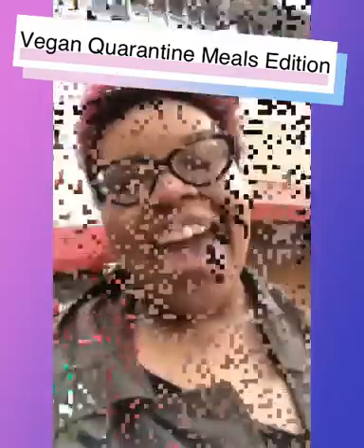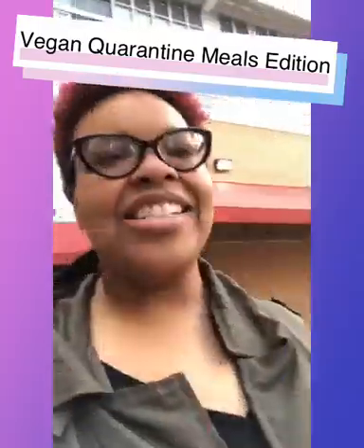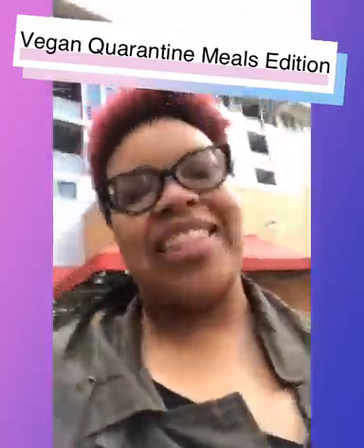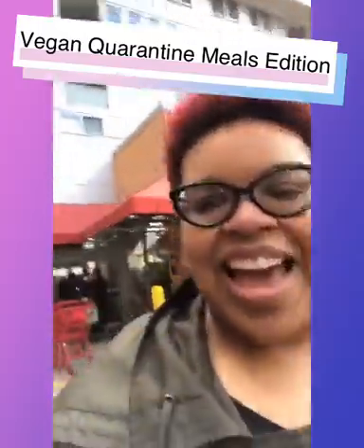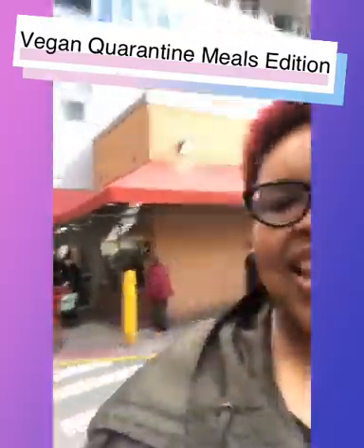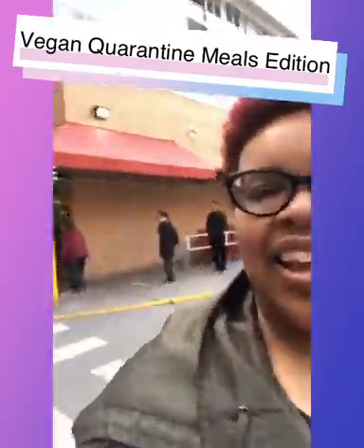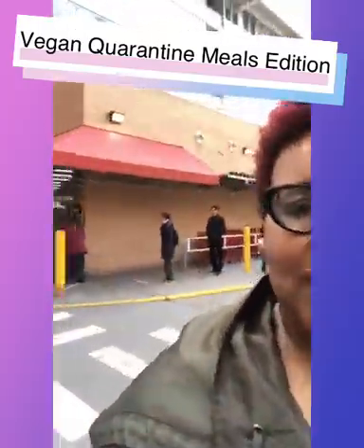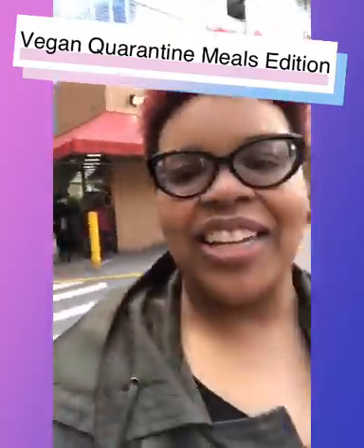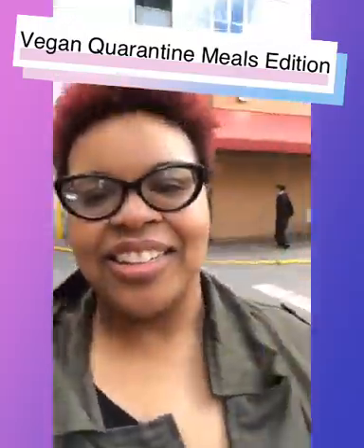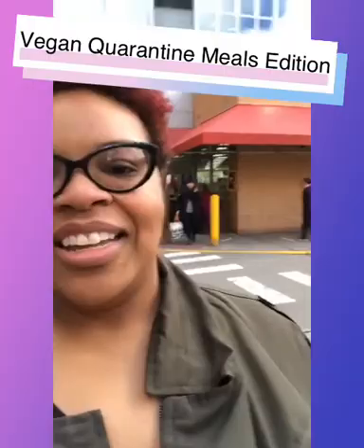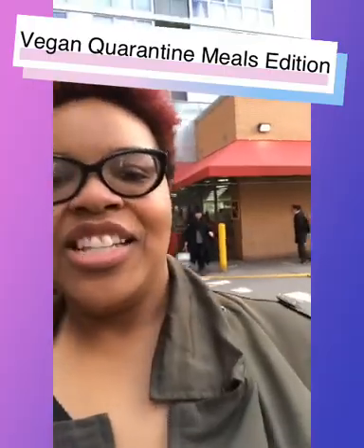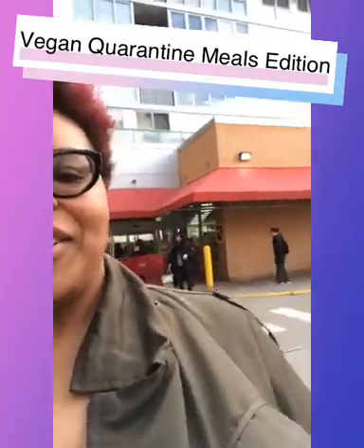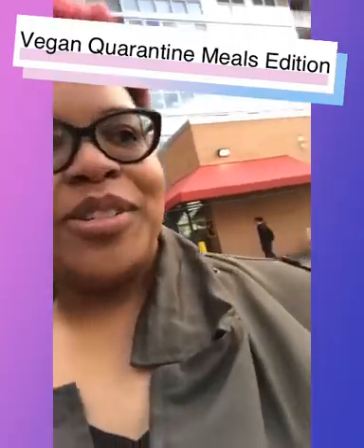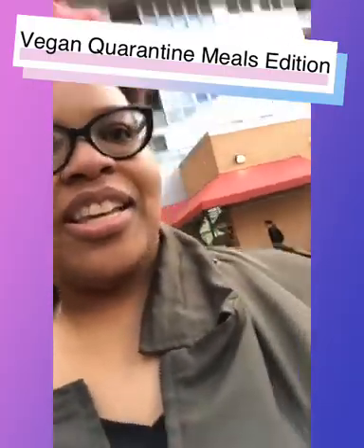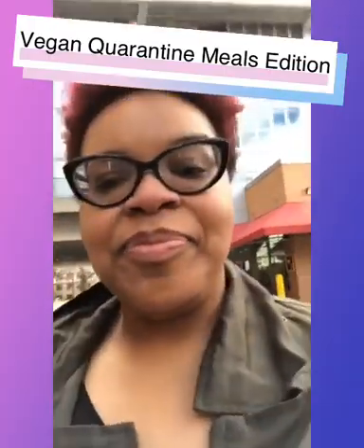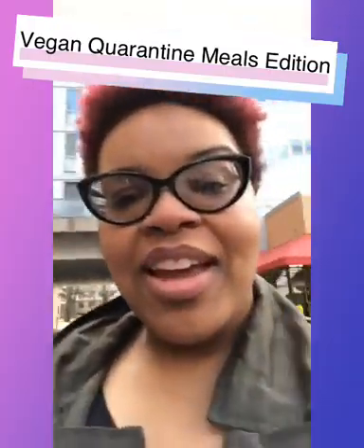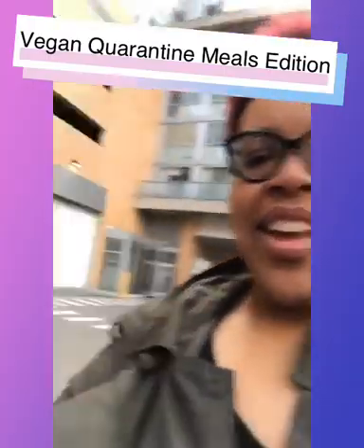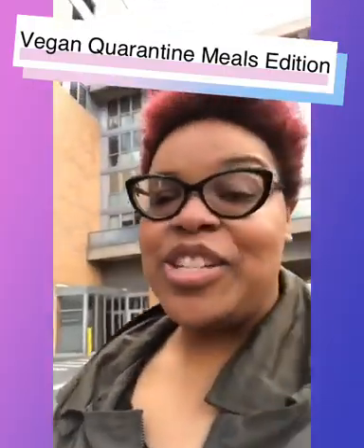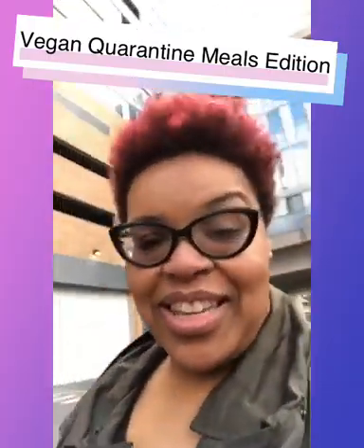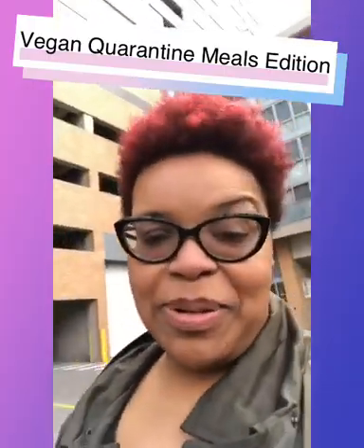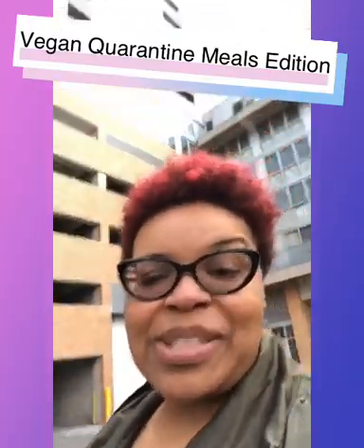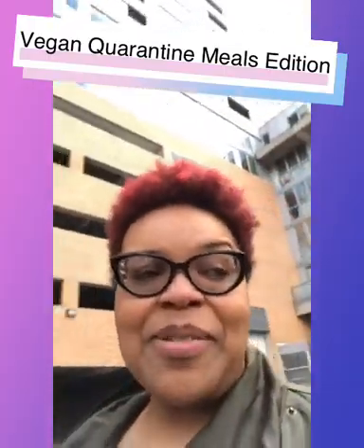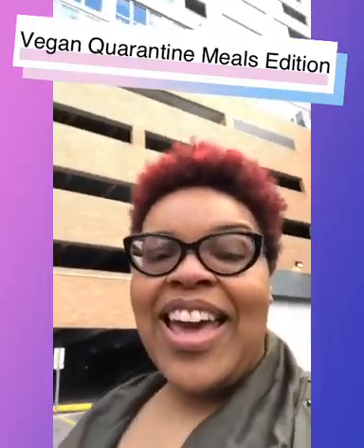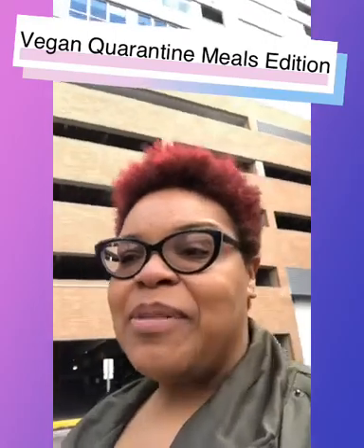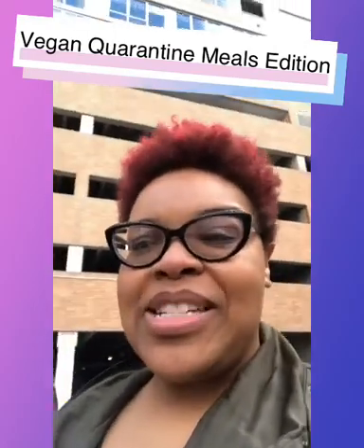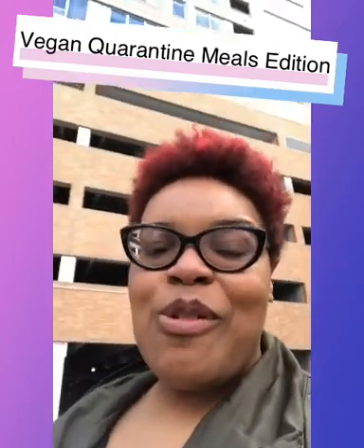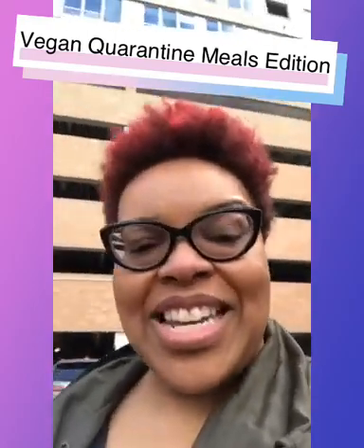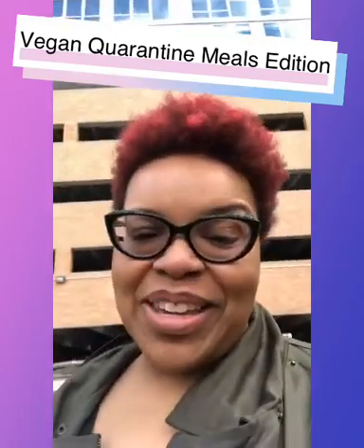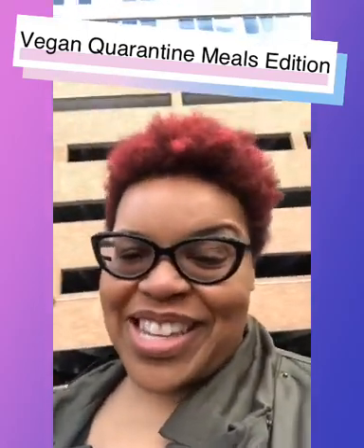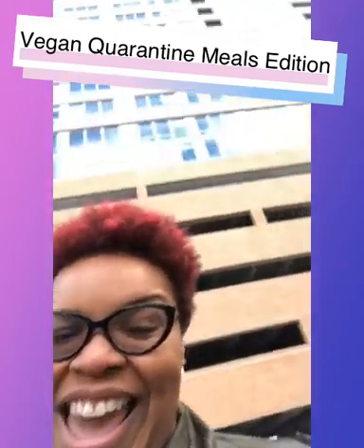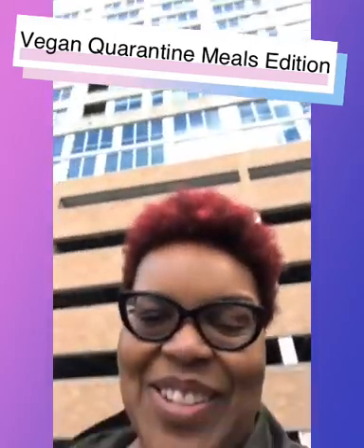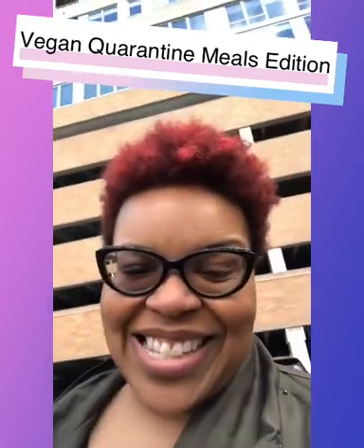And just like that, guys, we're done — Trader Joe's. Interesting experience. But anyway, I'm going to bring some quarantine meals to you next, so stay tuned.